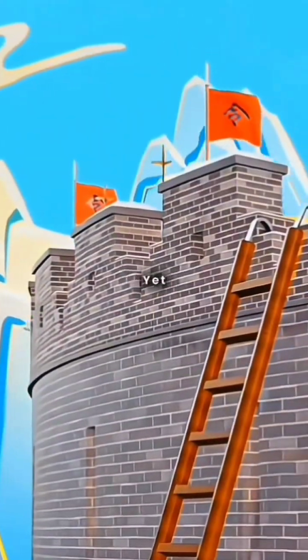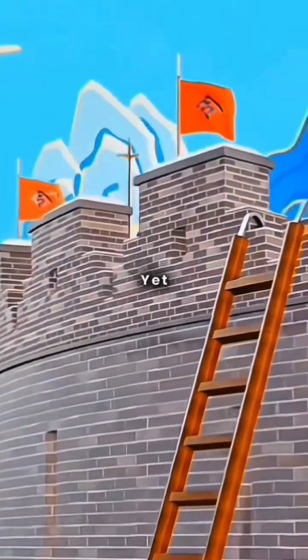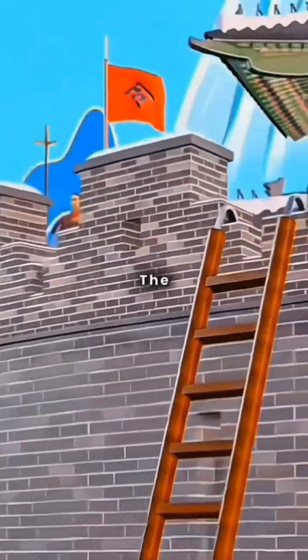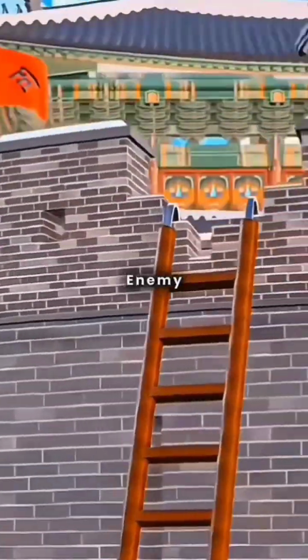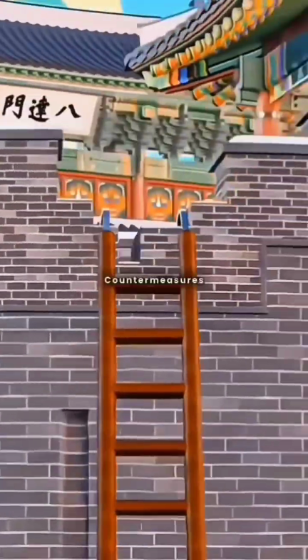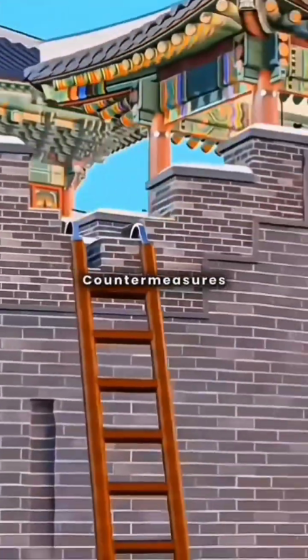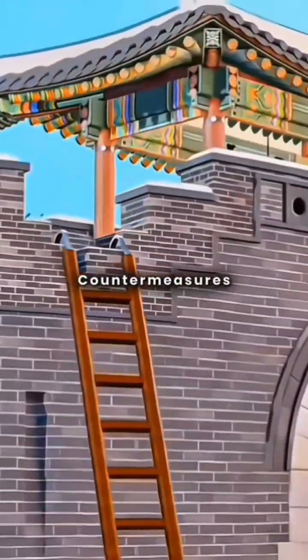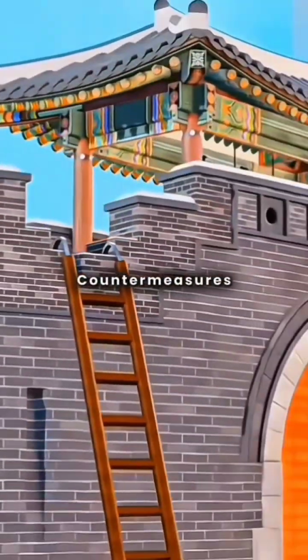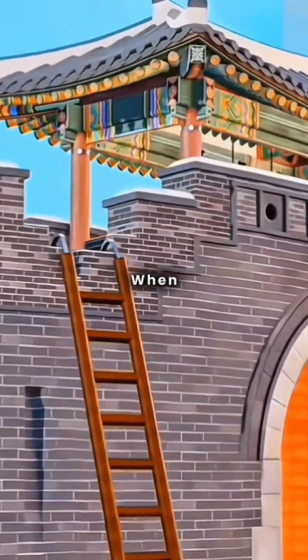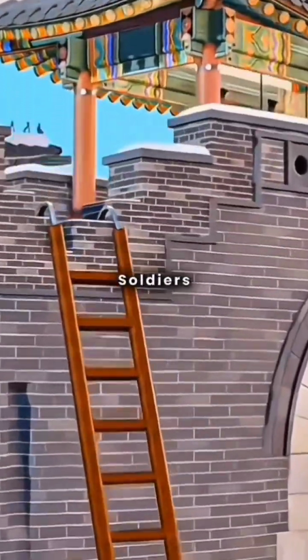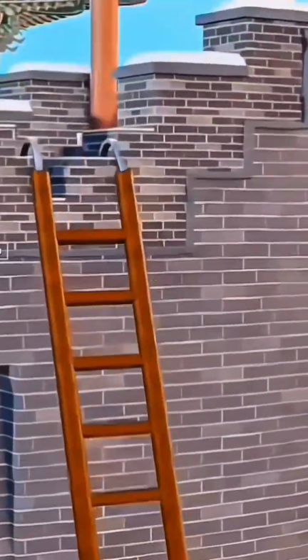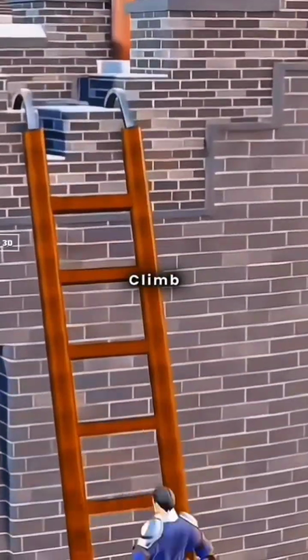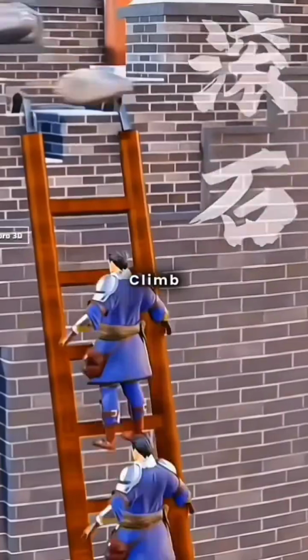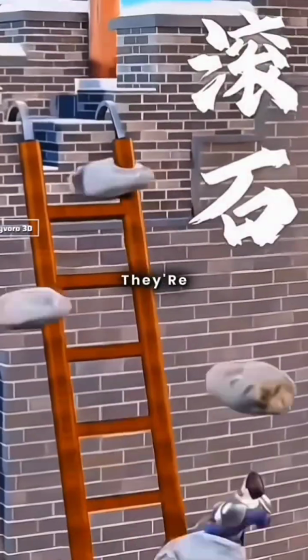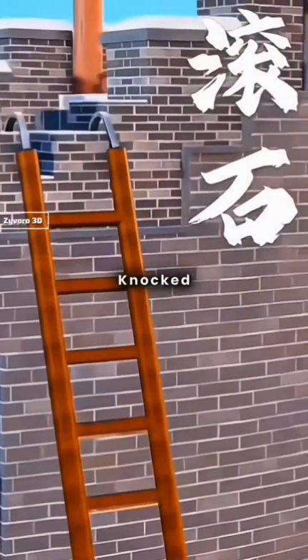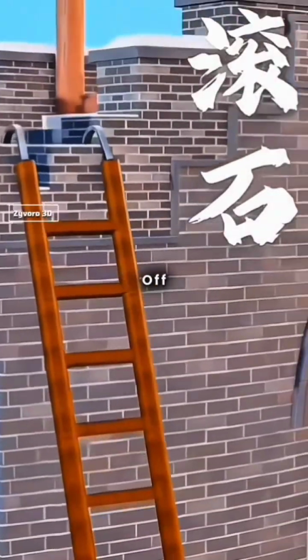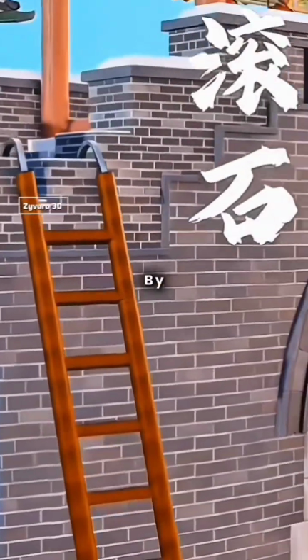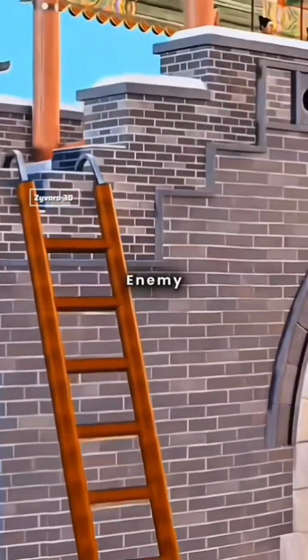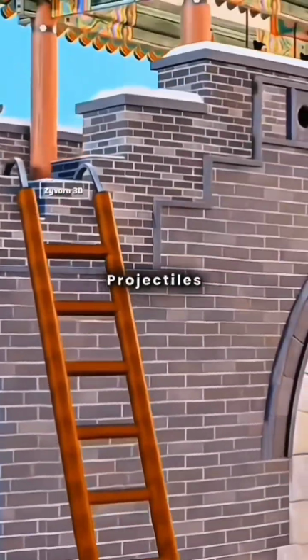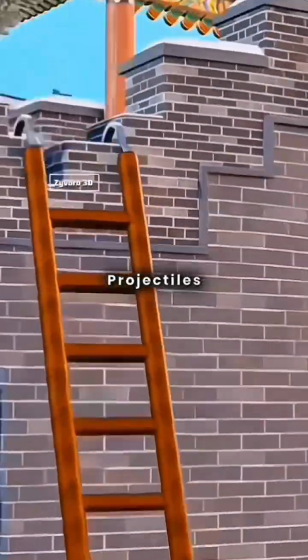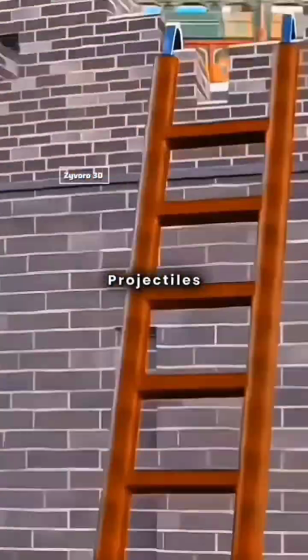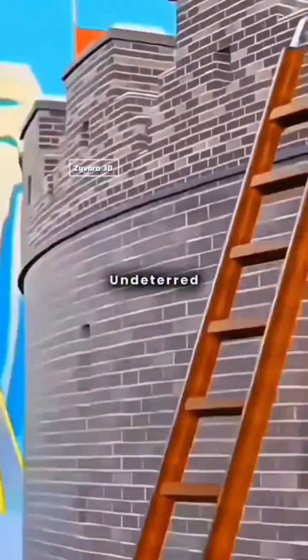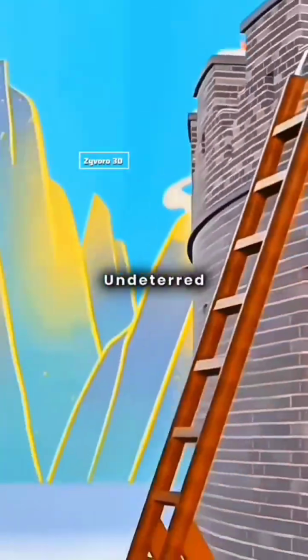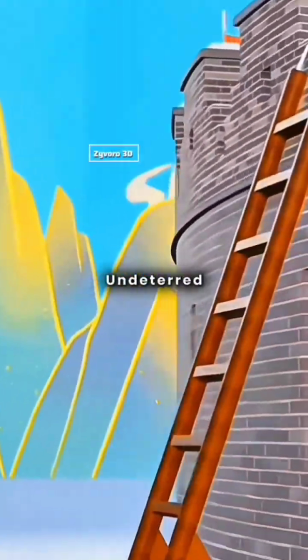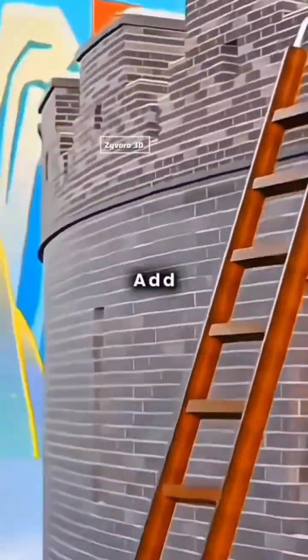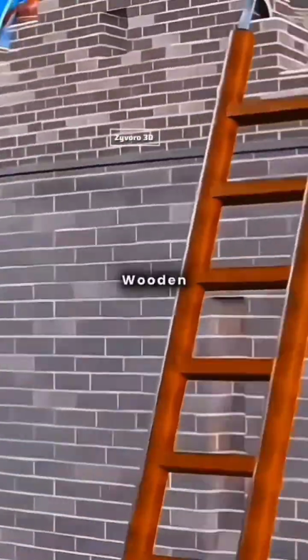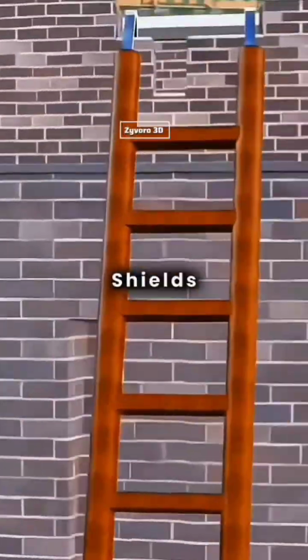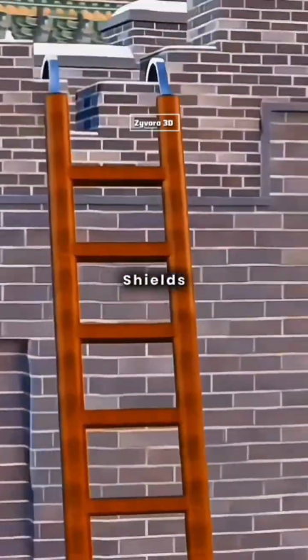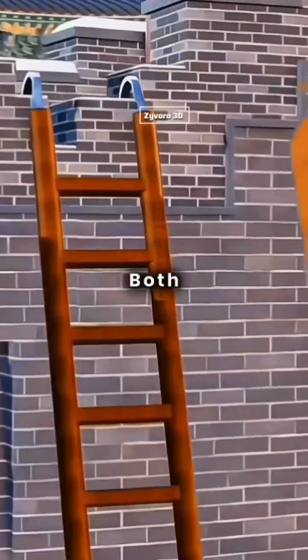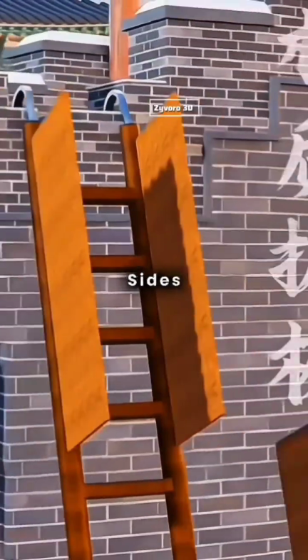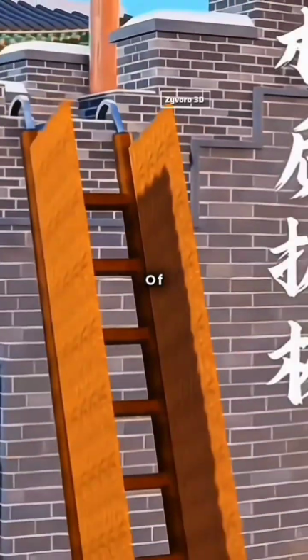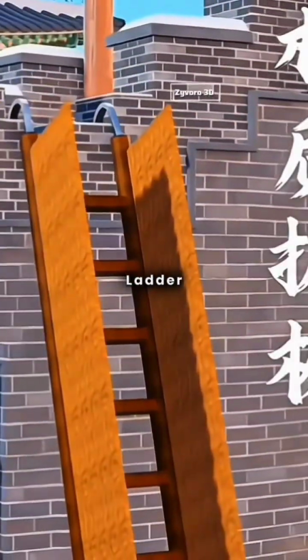Yet the enemy has countermeasures. When soldiers climb, they're knocked off by enemy projectiles. Undeterred, you add wooden shields to both sides of the ladder for protection.